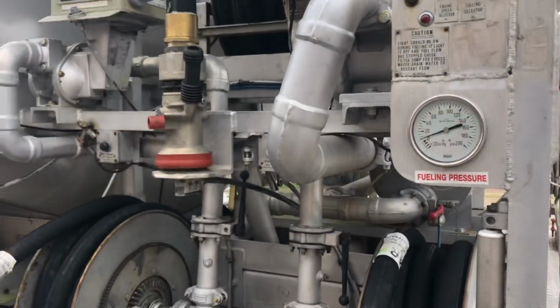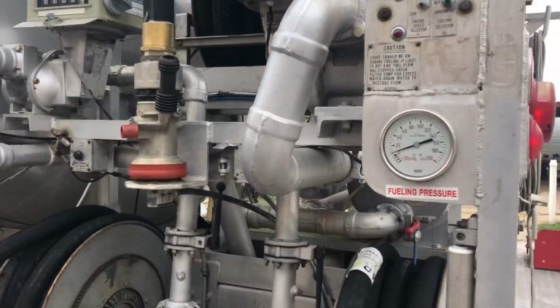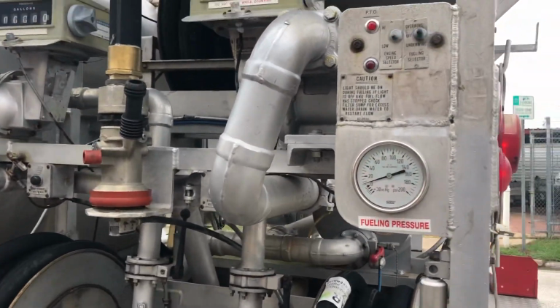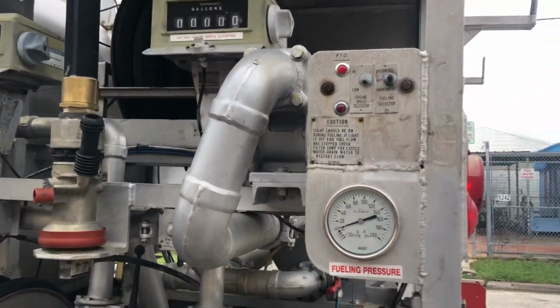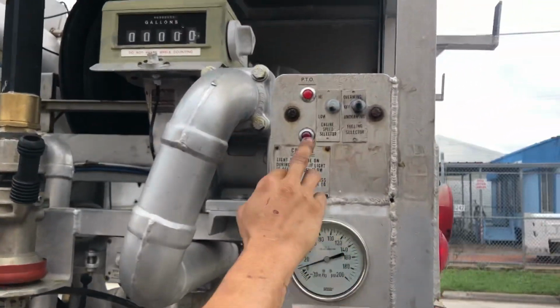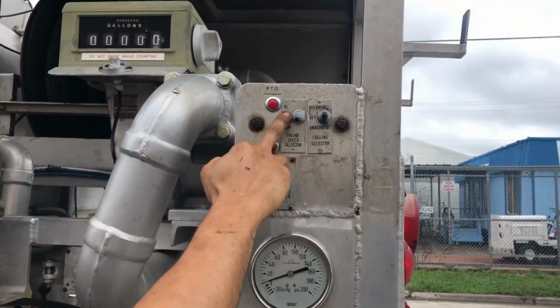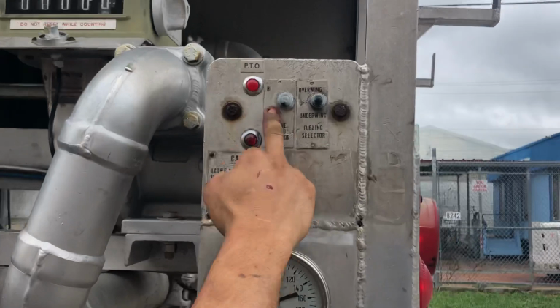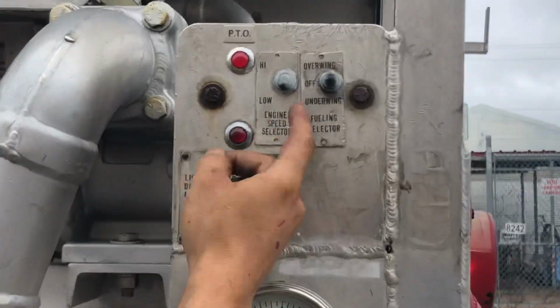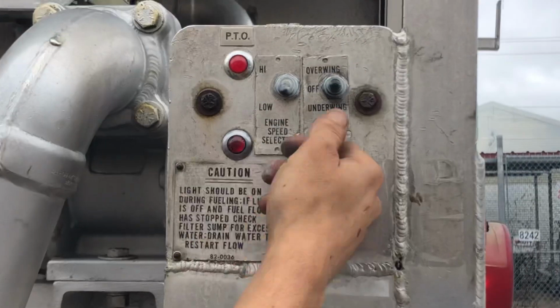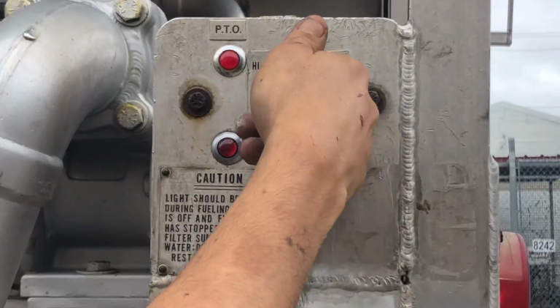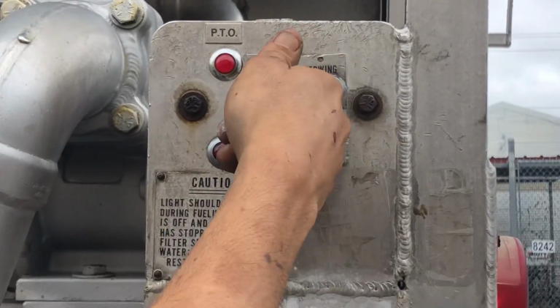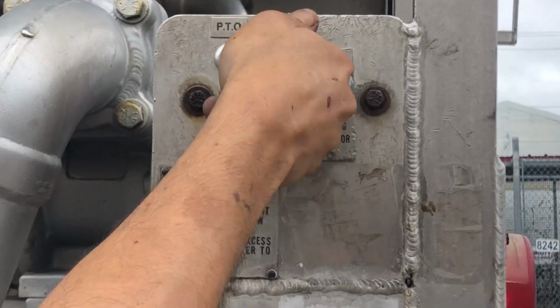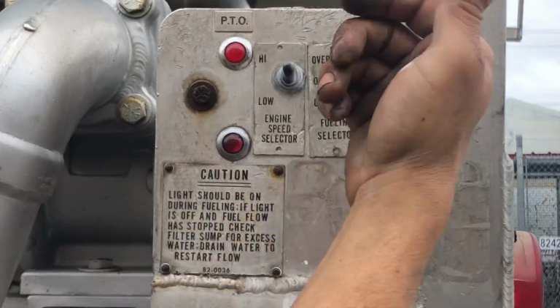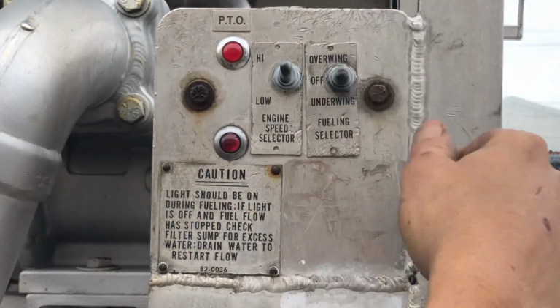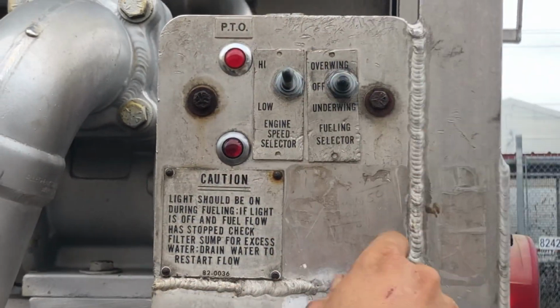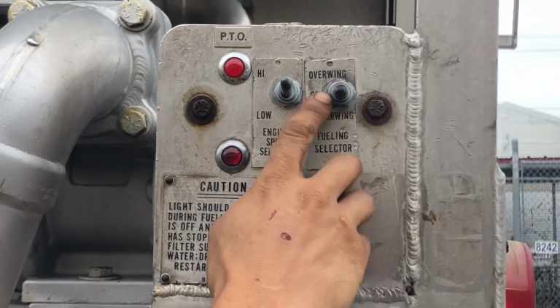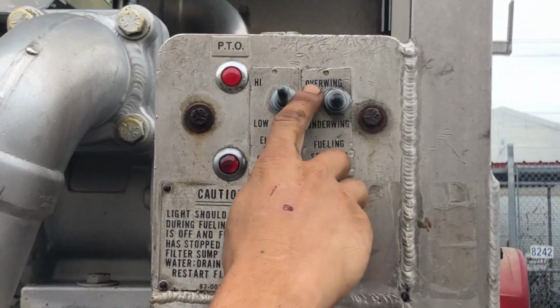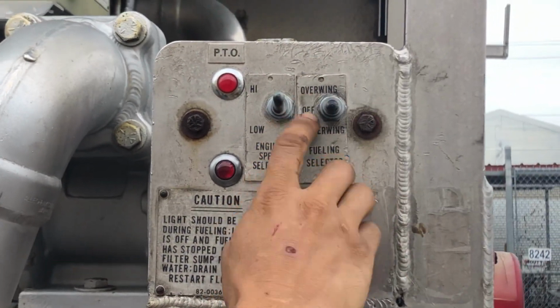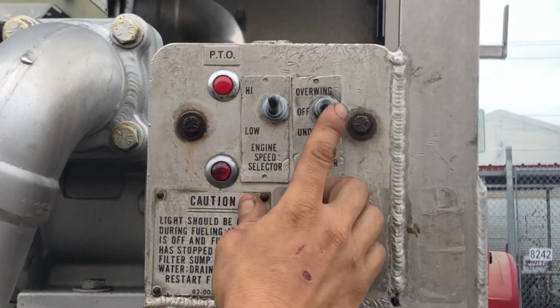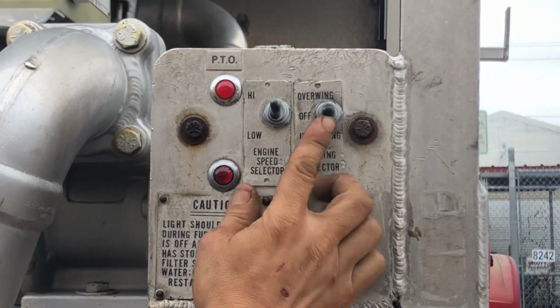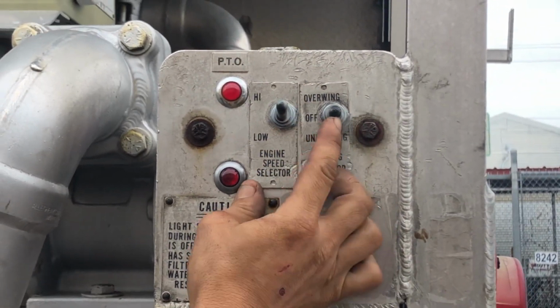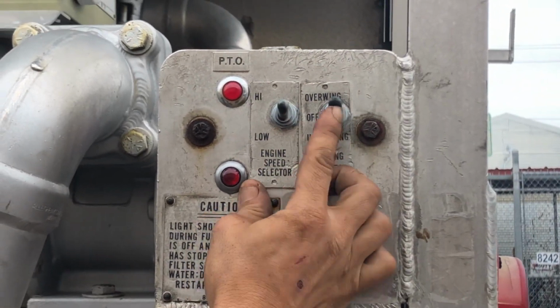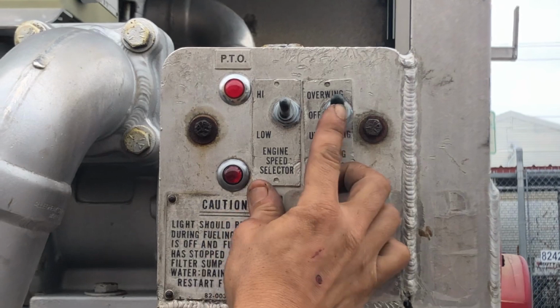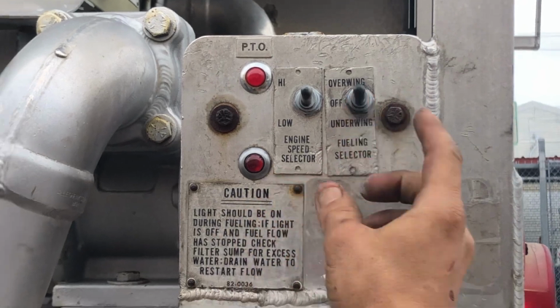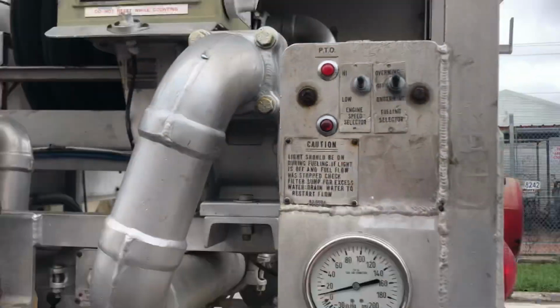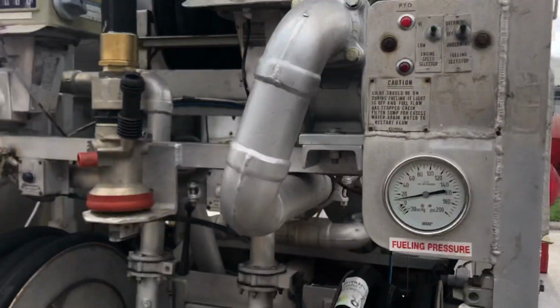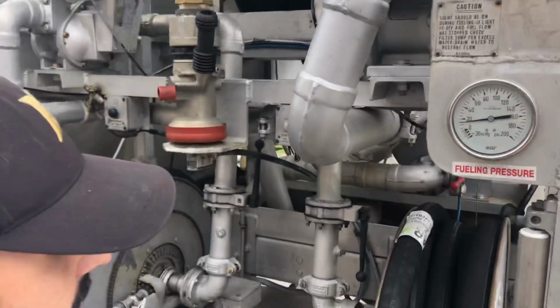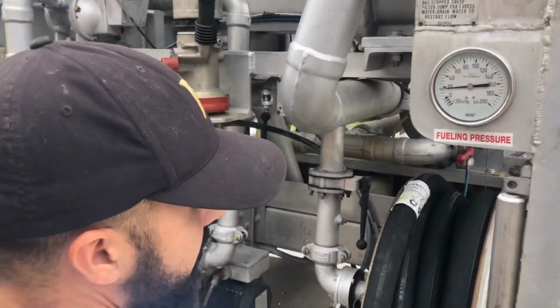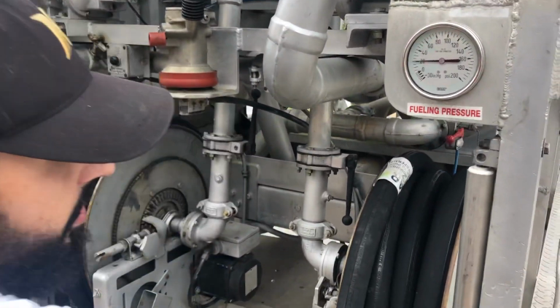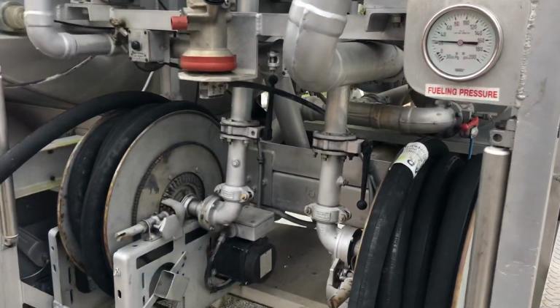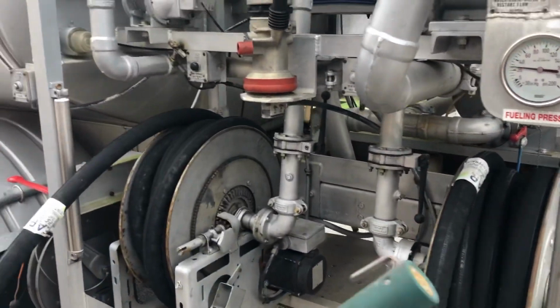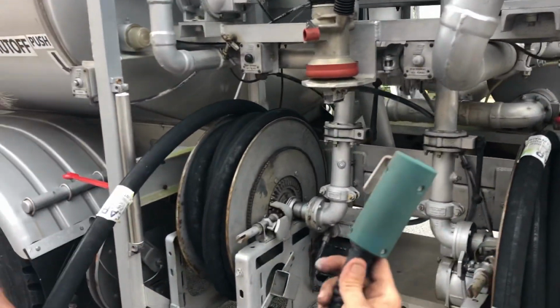Let's see what you do over here. Engine speed high, over the wing, on the dead man switch.